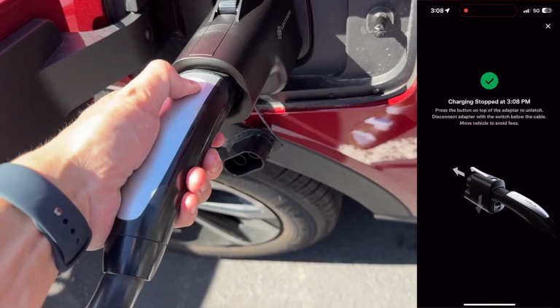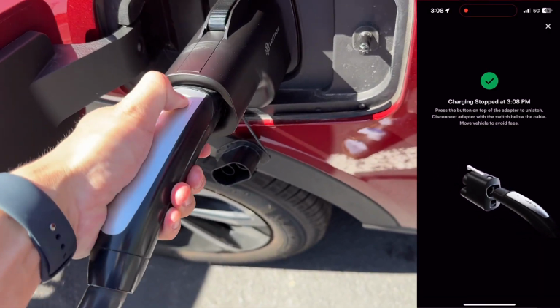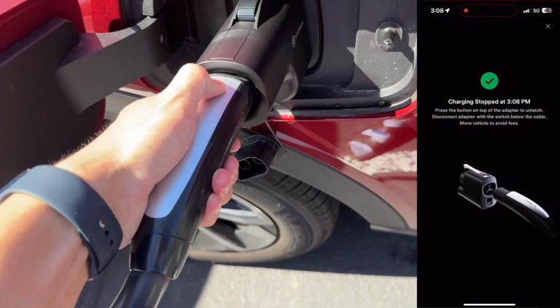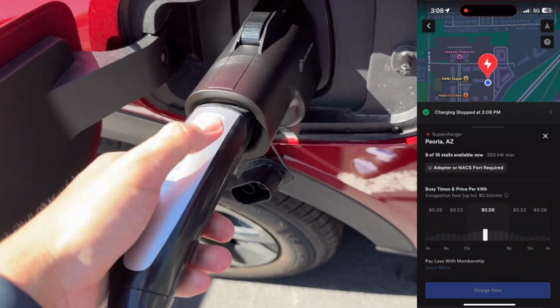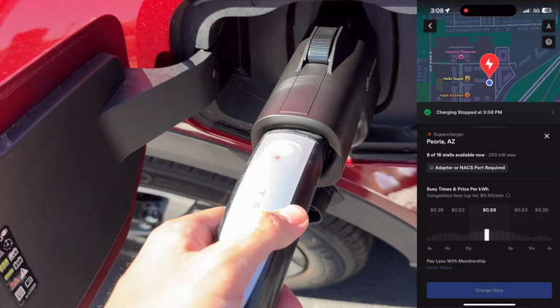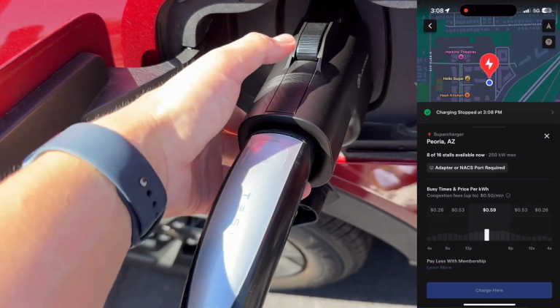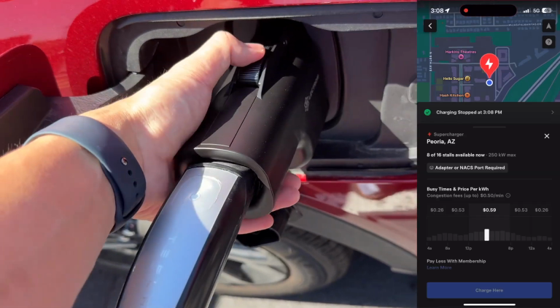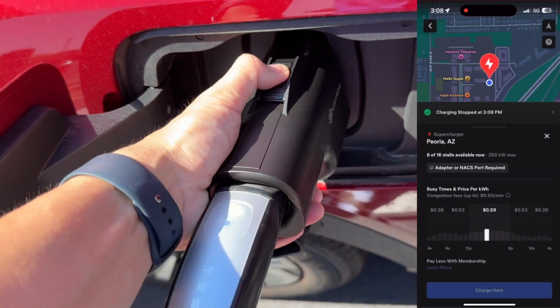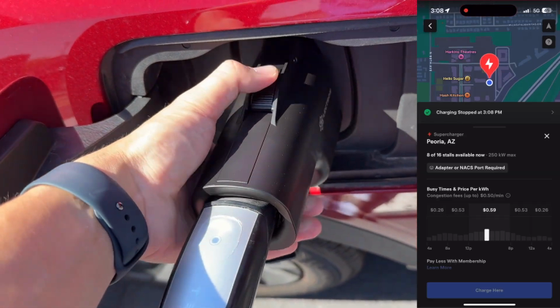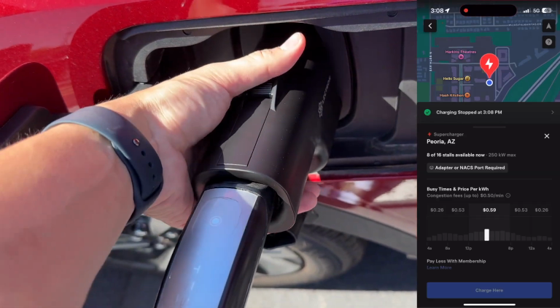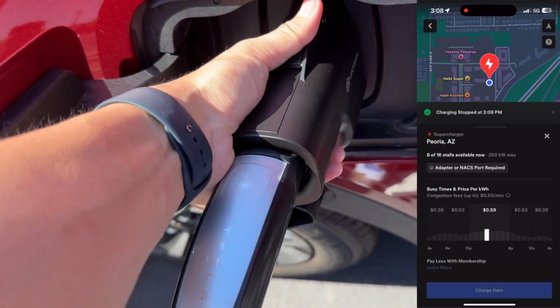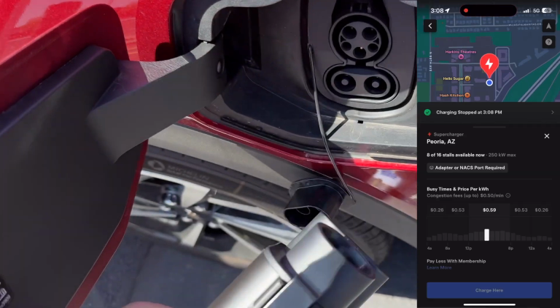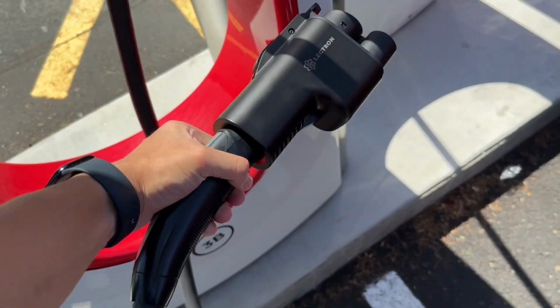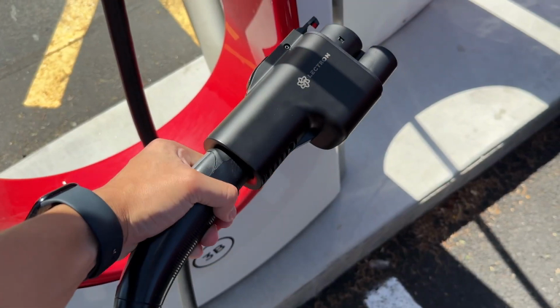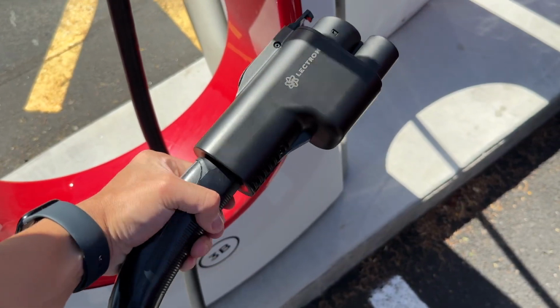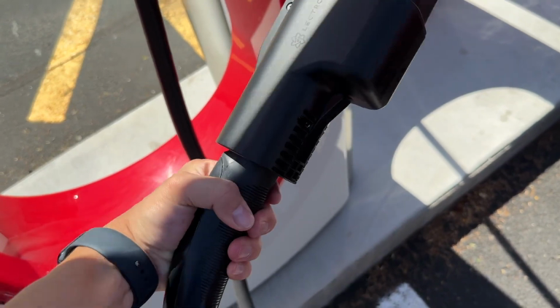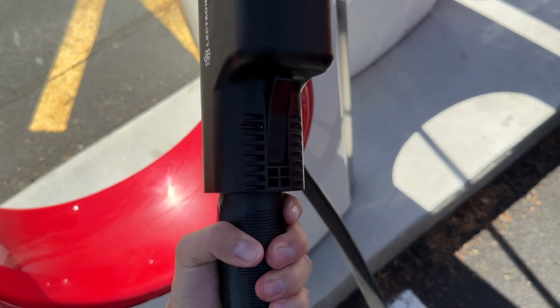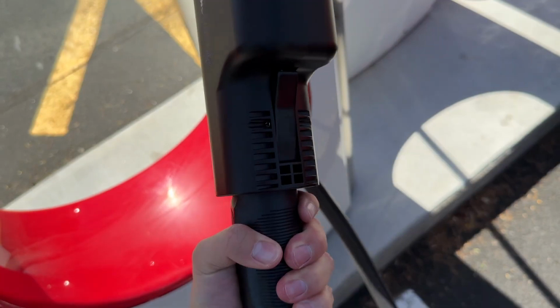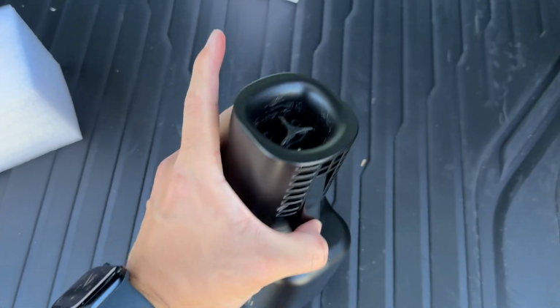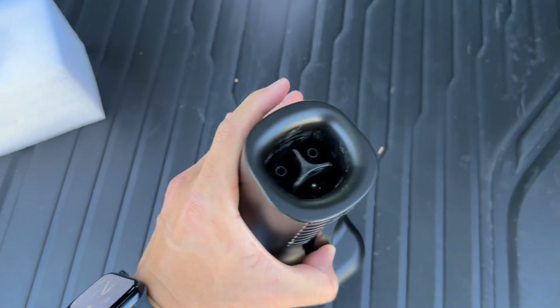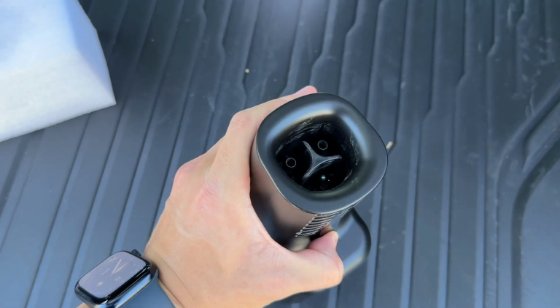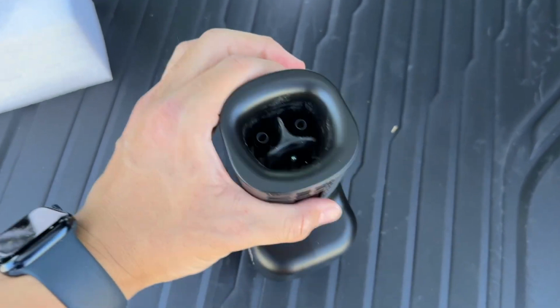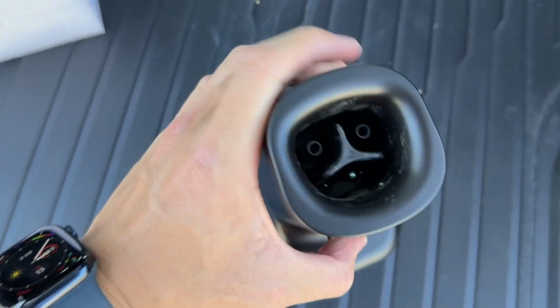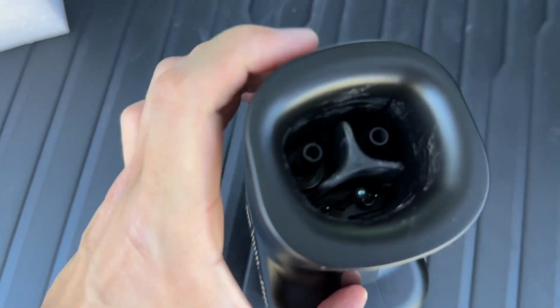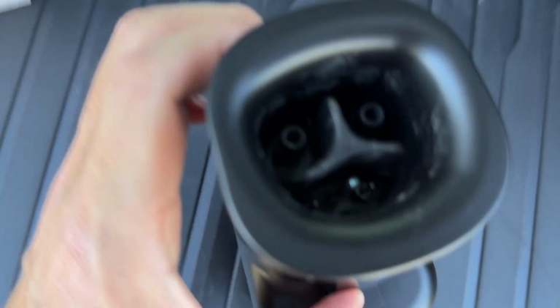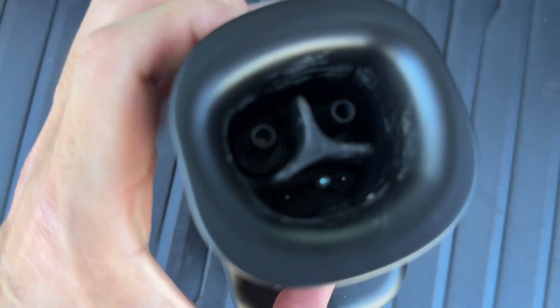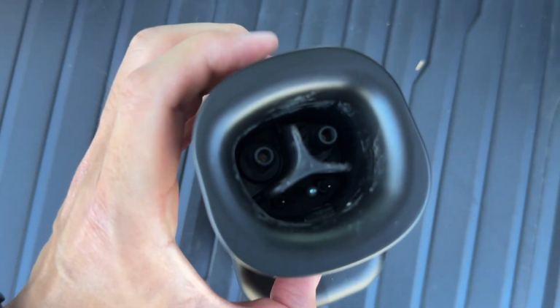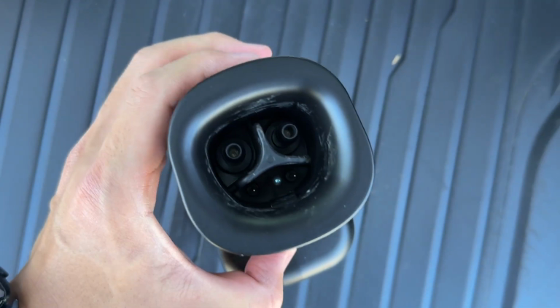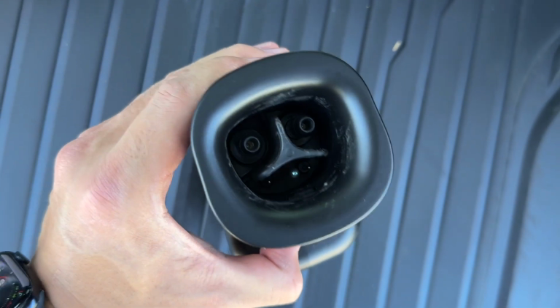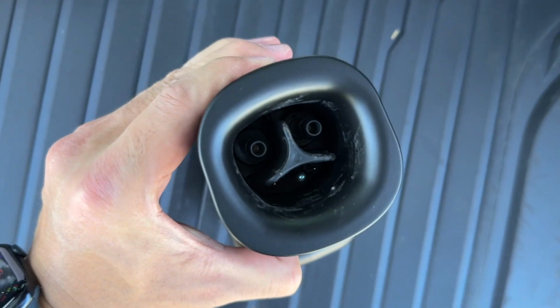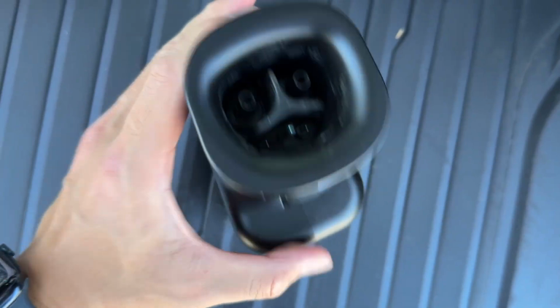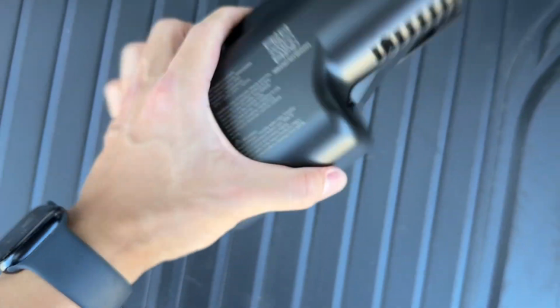When I clicked the button on the Tesla charger handle, it showed in my app that the charging was stopped and I was ready to go. To remove the charging adapter from your car, you click on the top lever, and to remove the Tesla handle from the adapter, you press on the bottom lever. I was filming with one hand, so I'm sorry I couldn't show that.